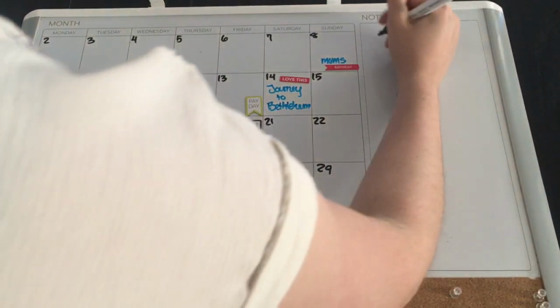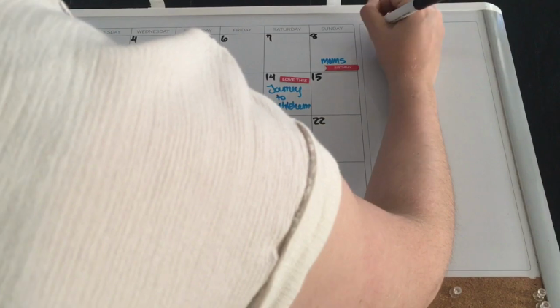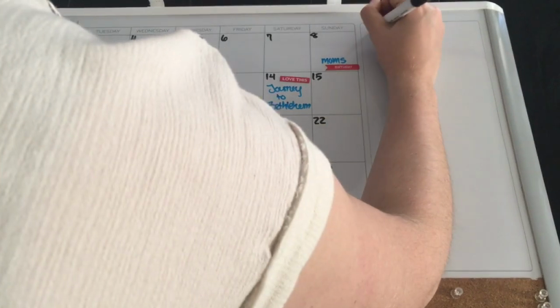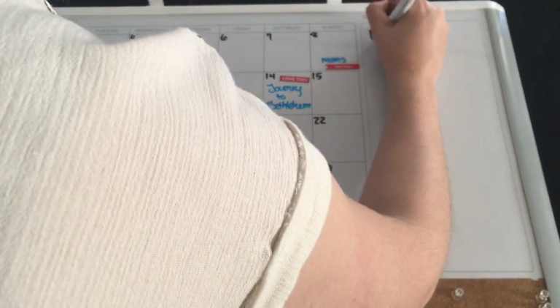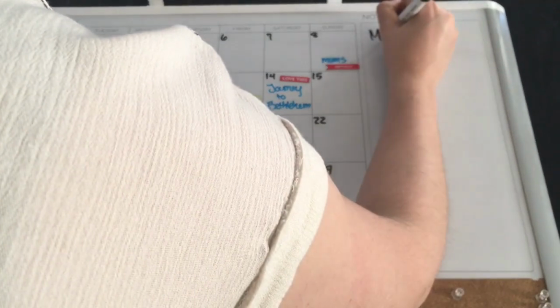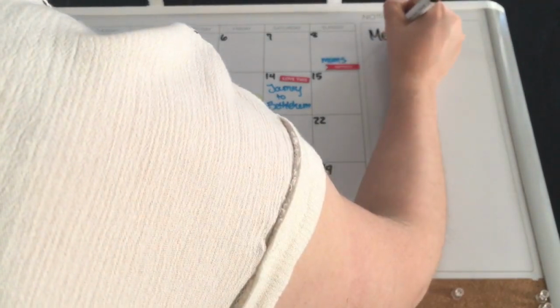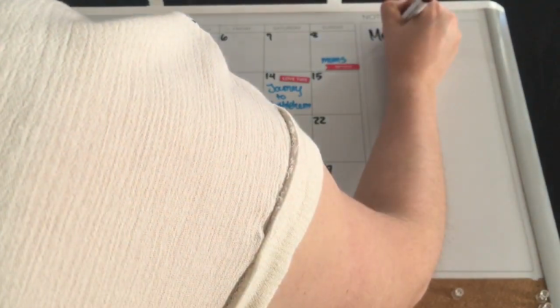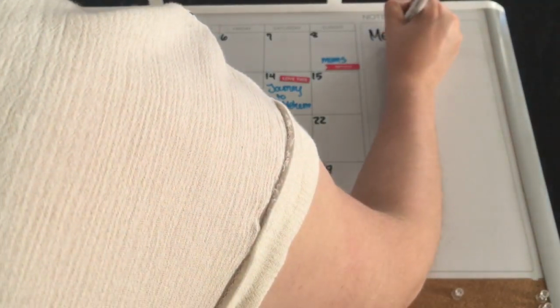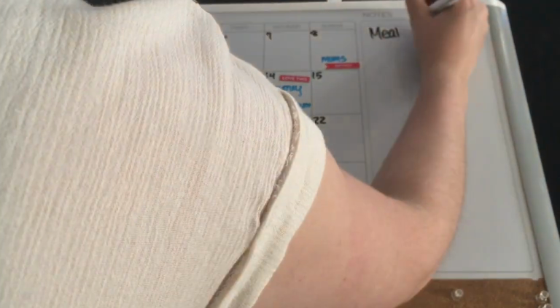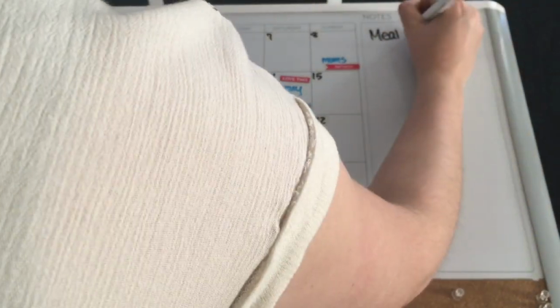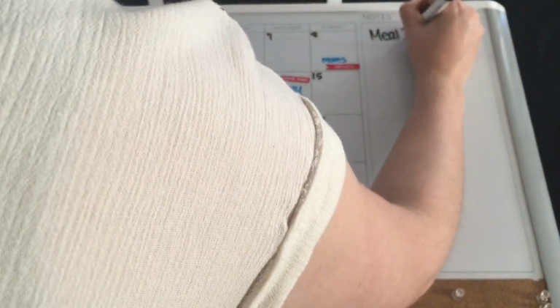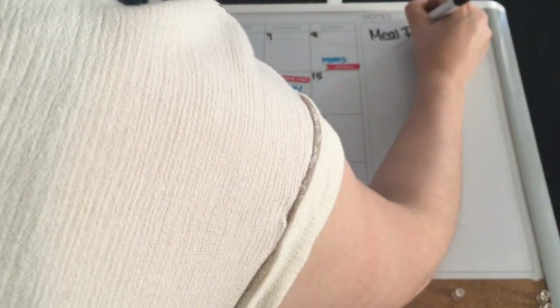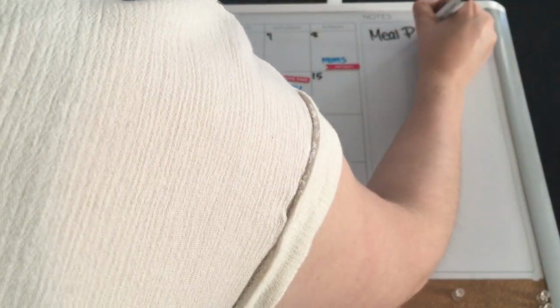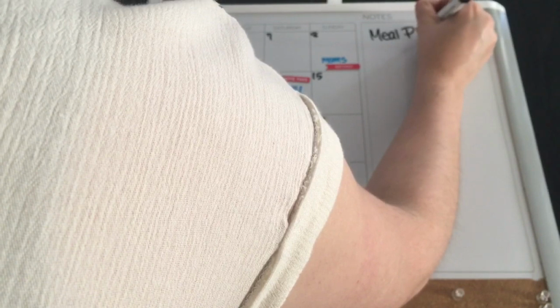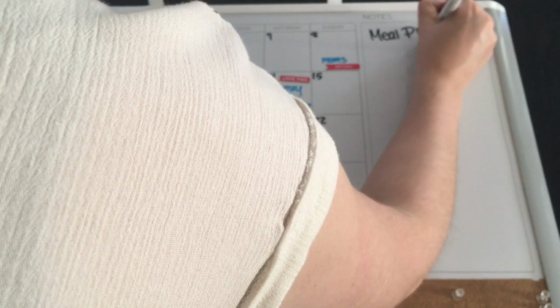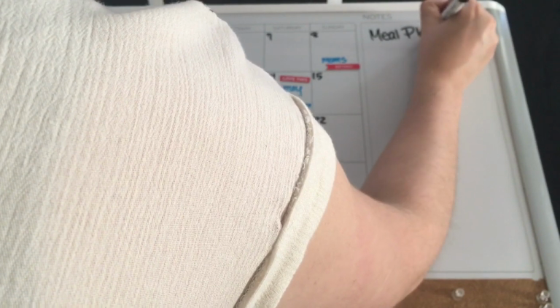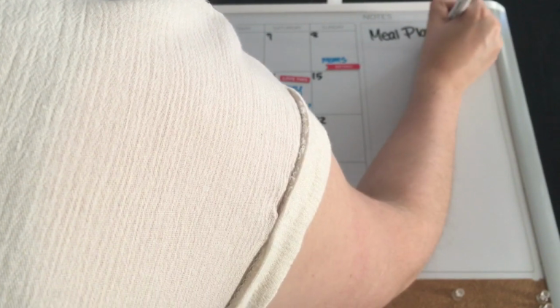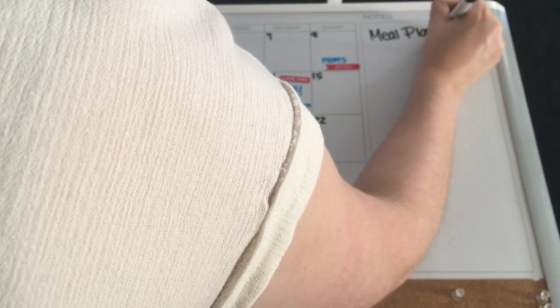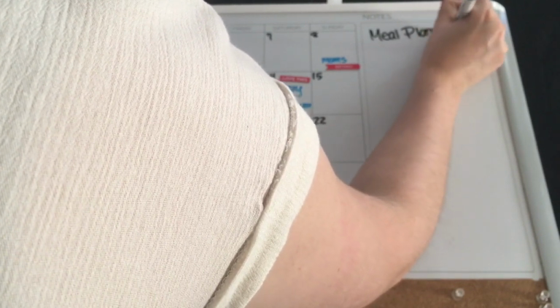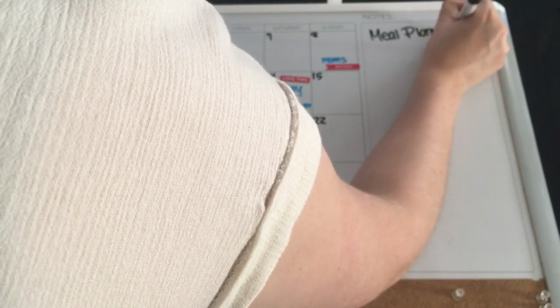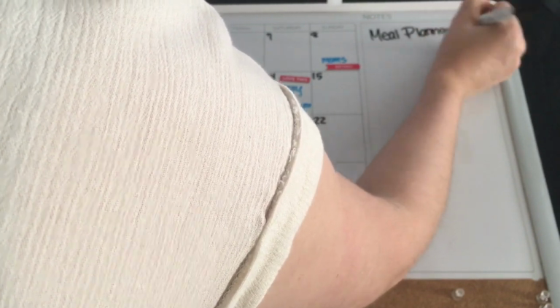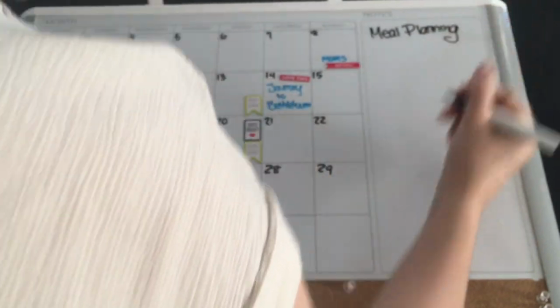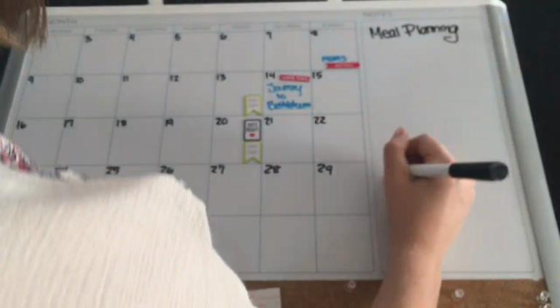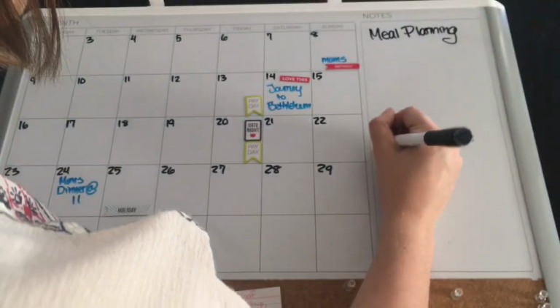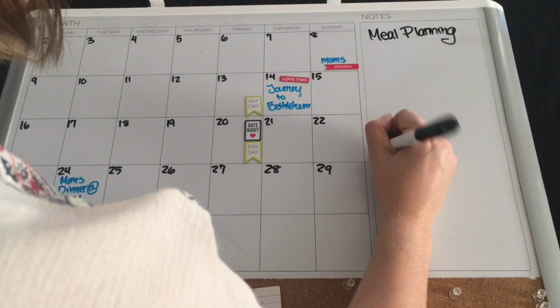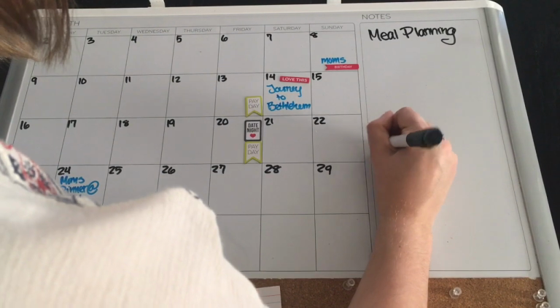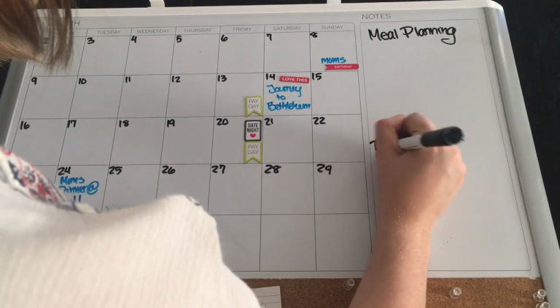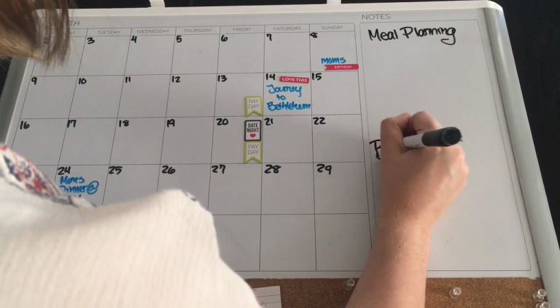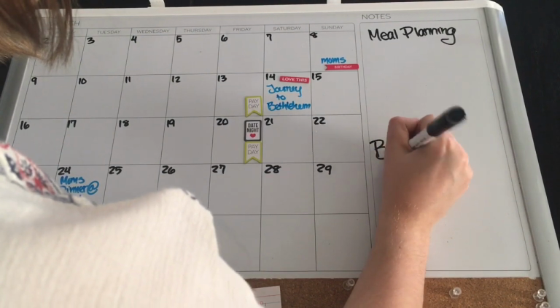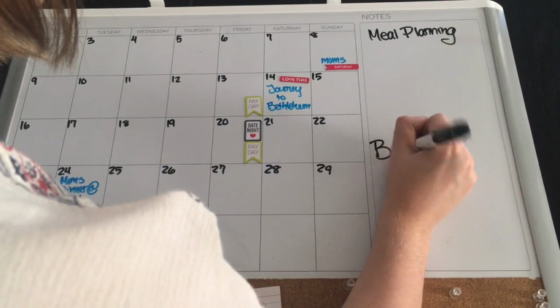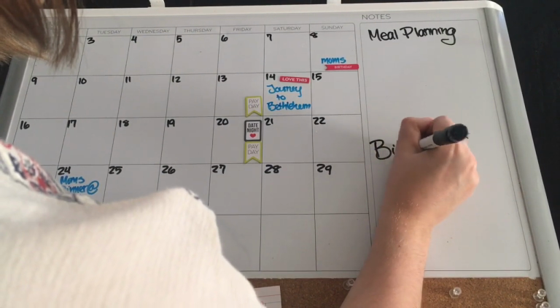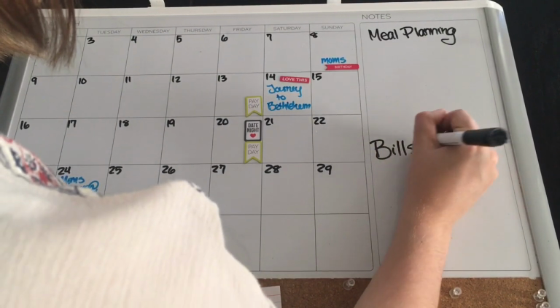I usually use the notes area to write out my meal plan as well as bills that we have to pay the upcoming week. I didn't take the time to literally write it all out, but I'm just showing you guys this is what I do with this area.